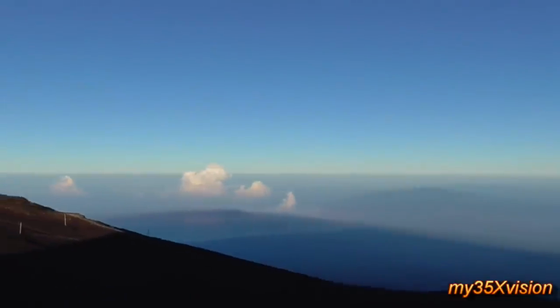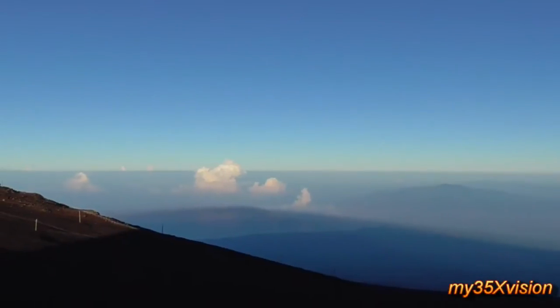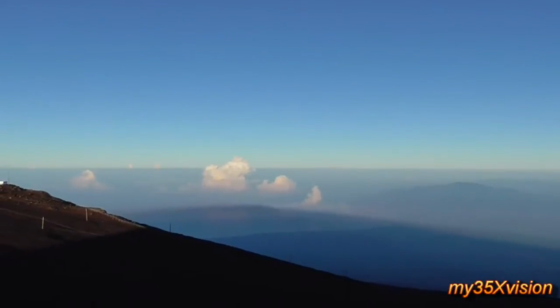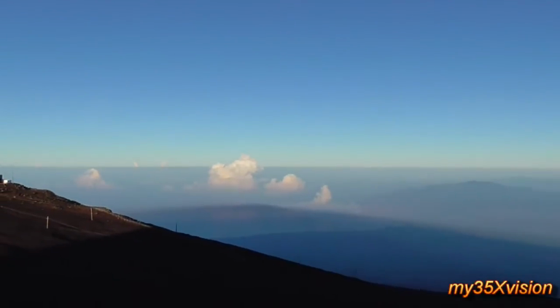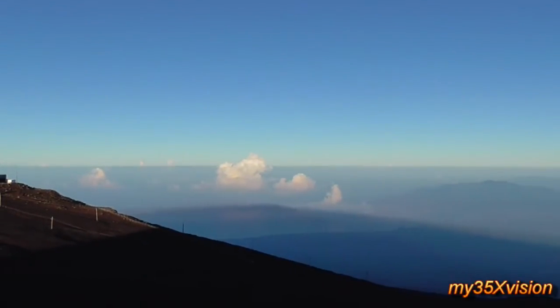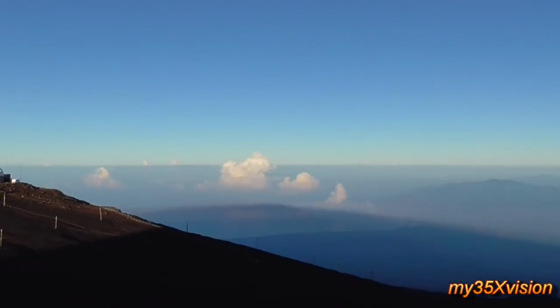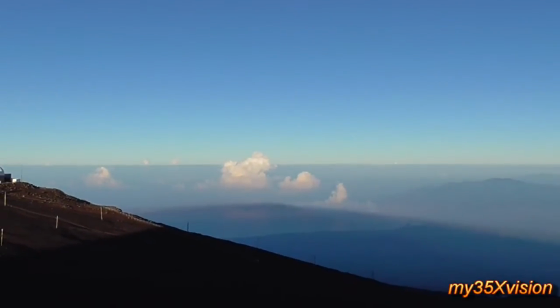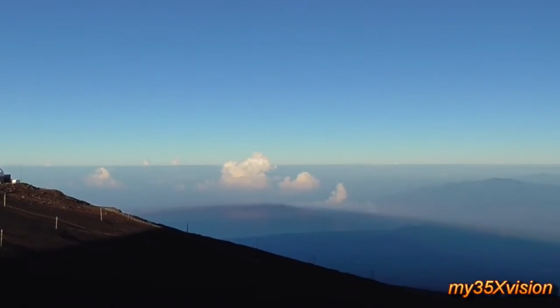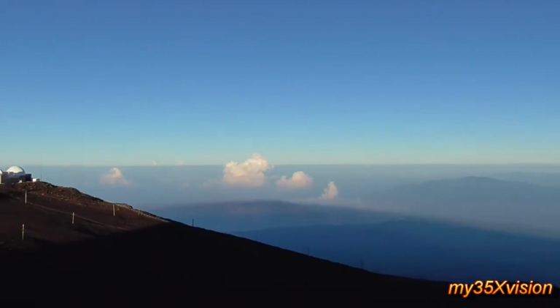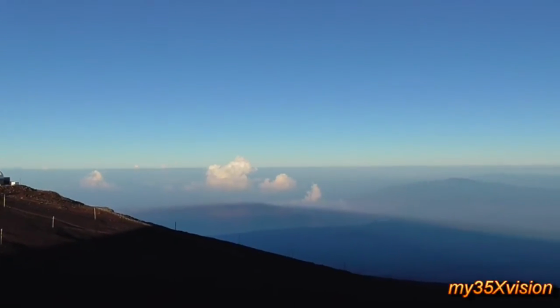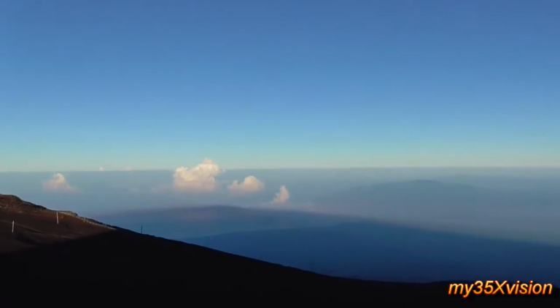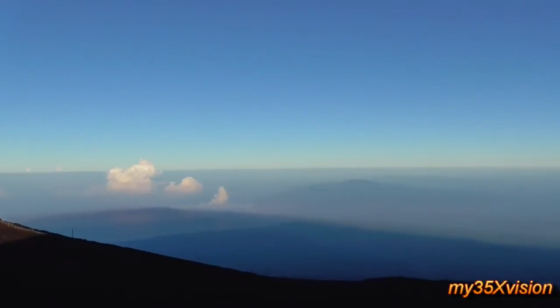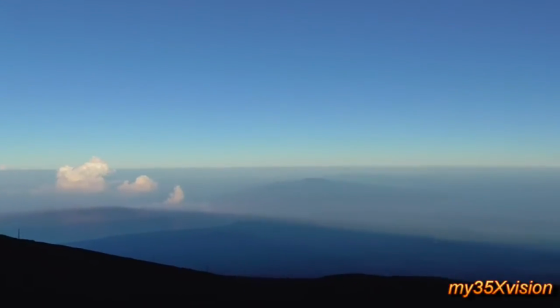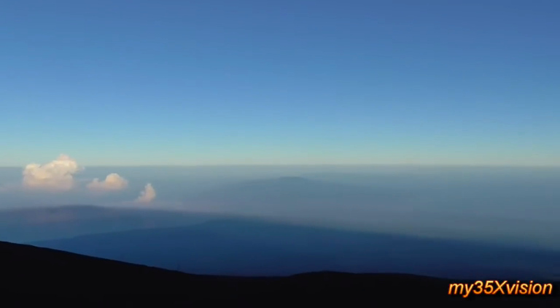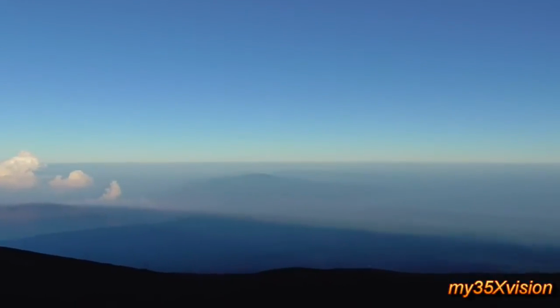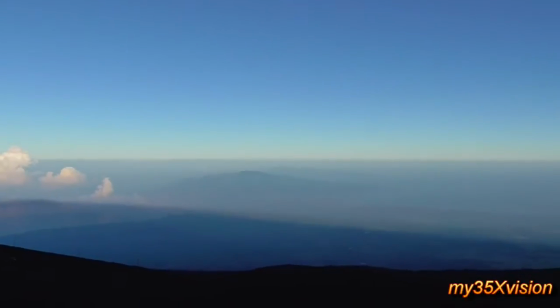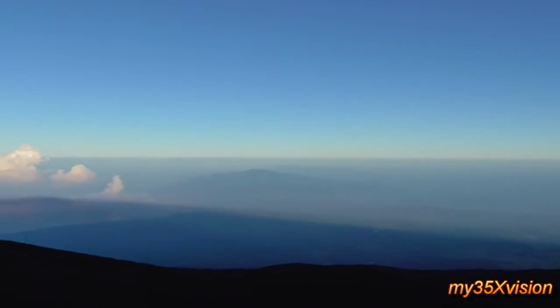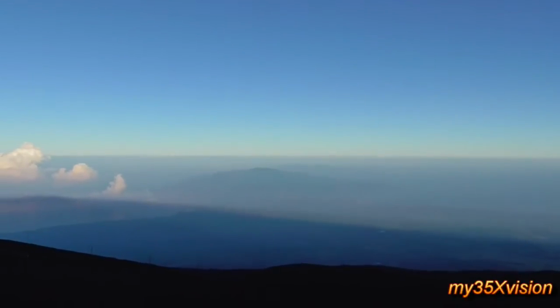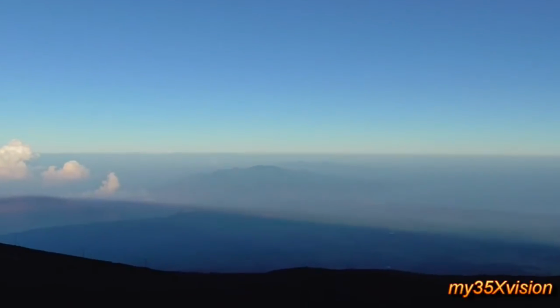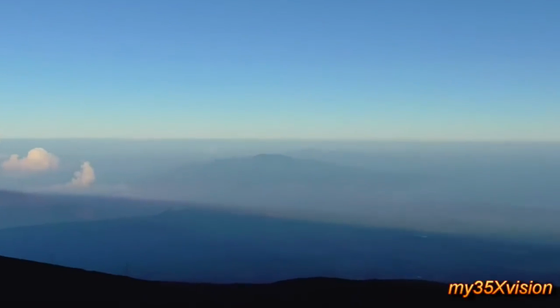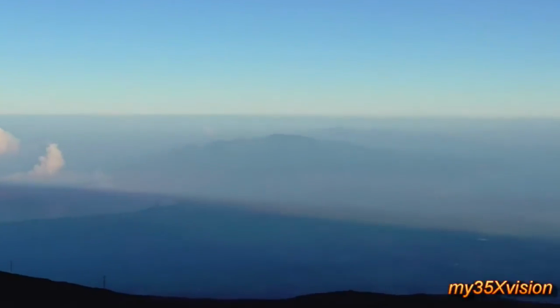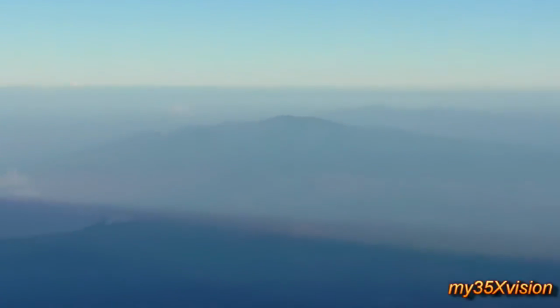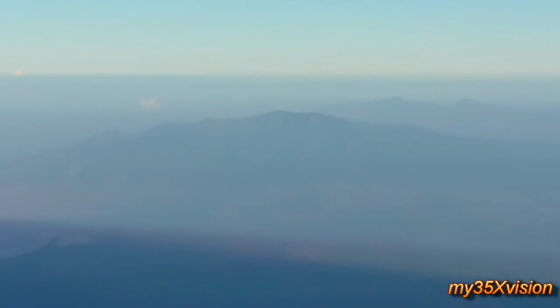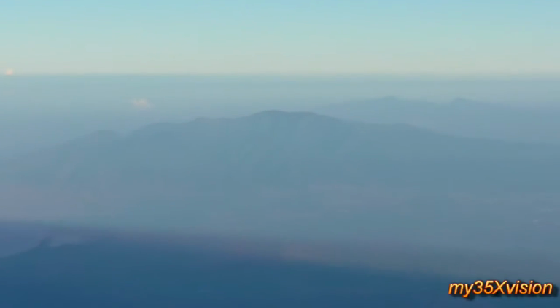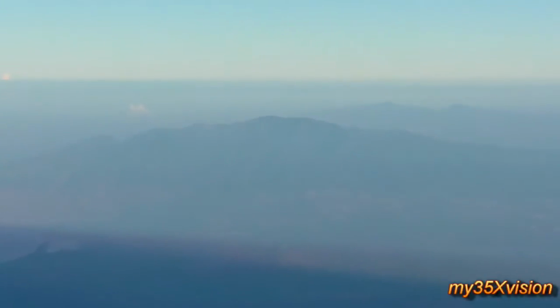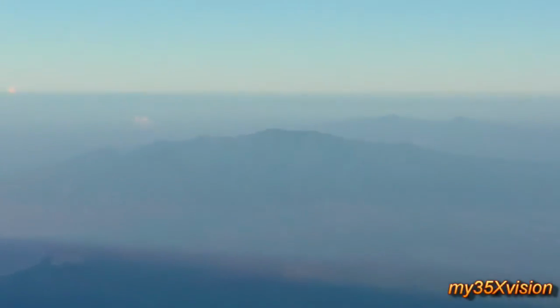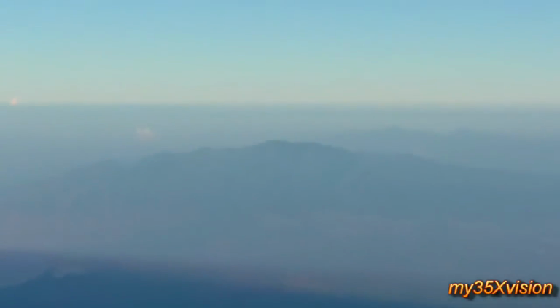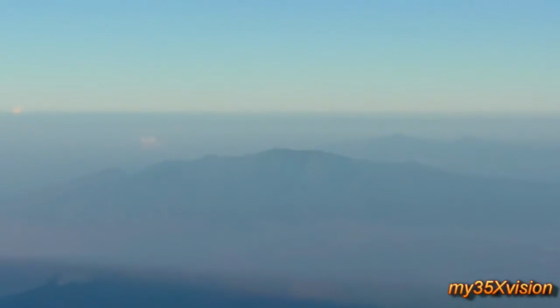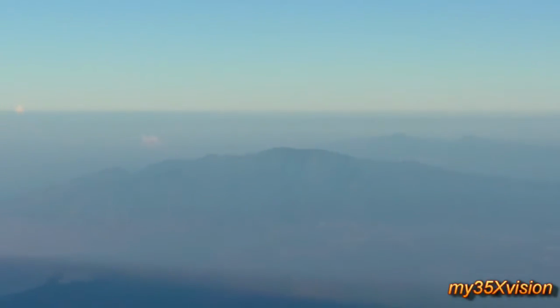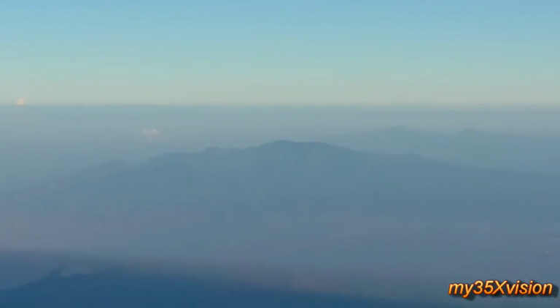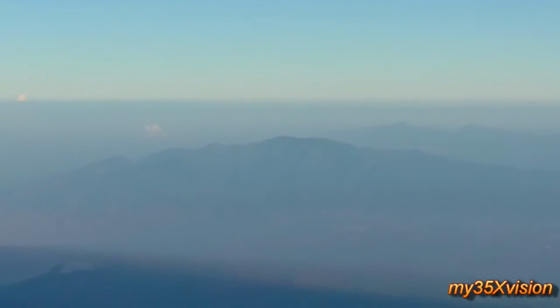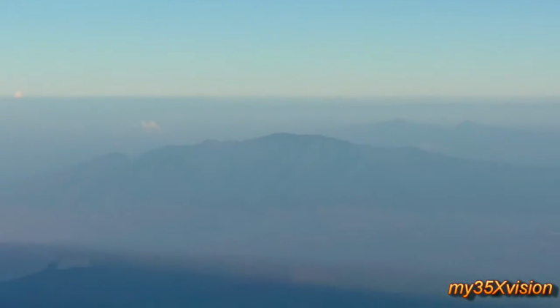The mountain — the volcano right in front of us, that's West Maui. That's part of this island. But look beyond it — see those two peaks? That's Molokai, that's the Friendly Isle, that's a different island.